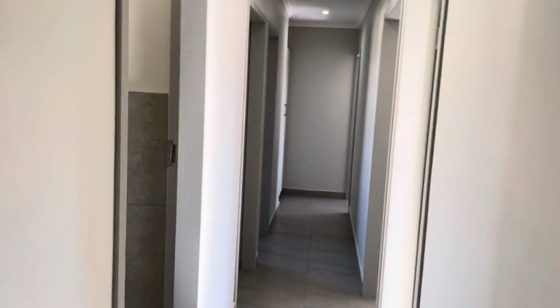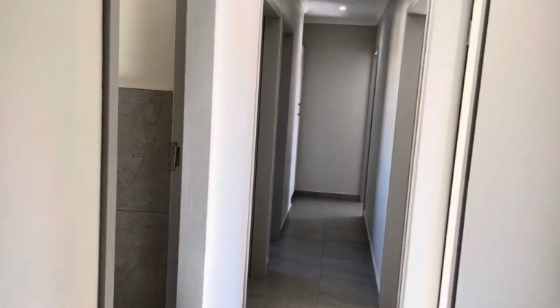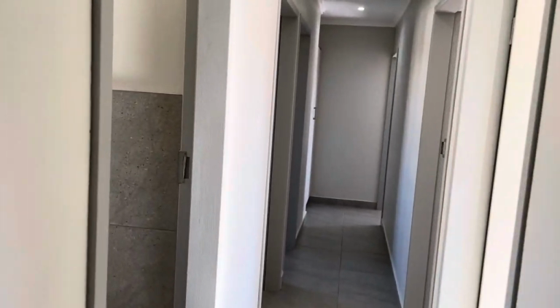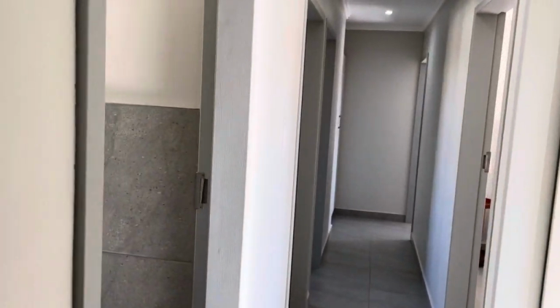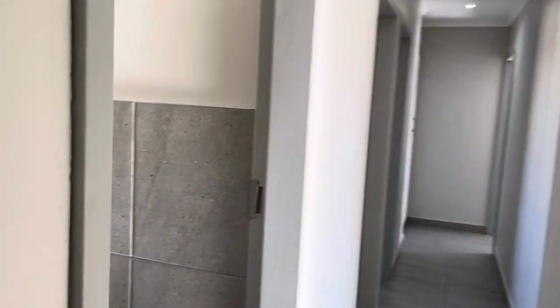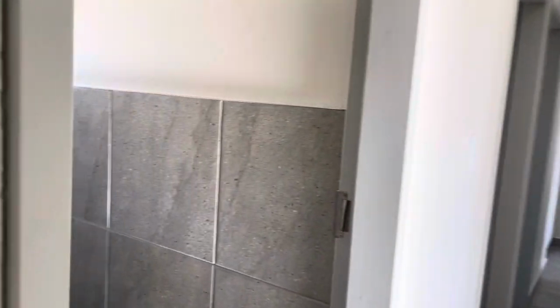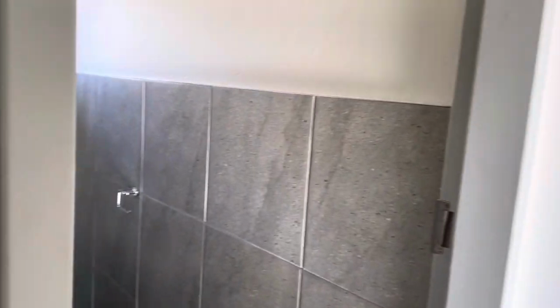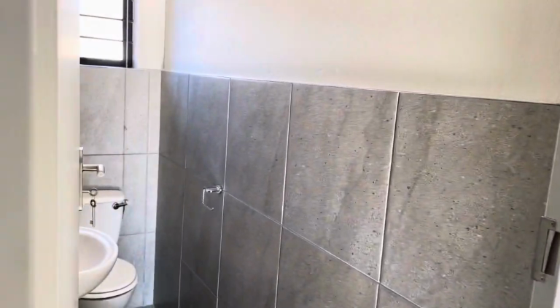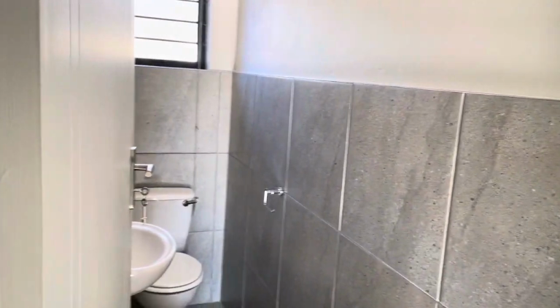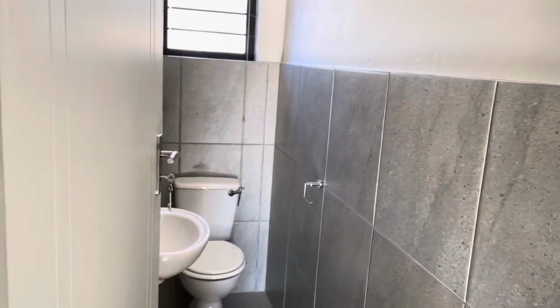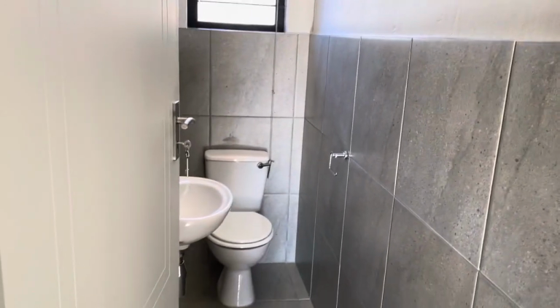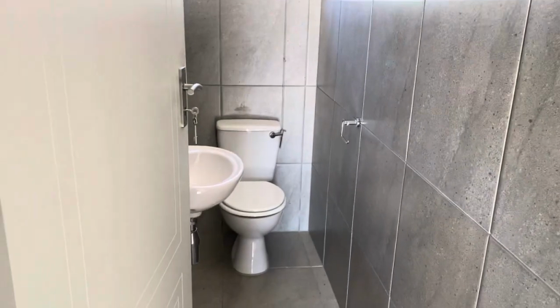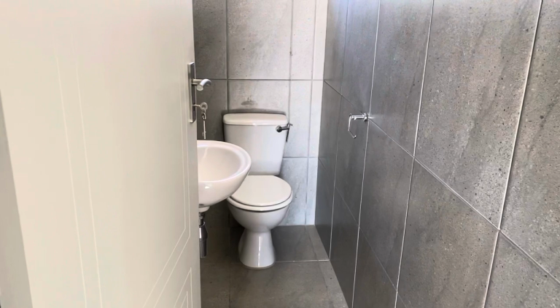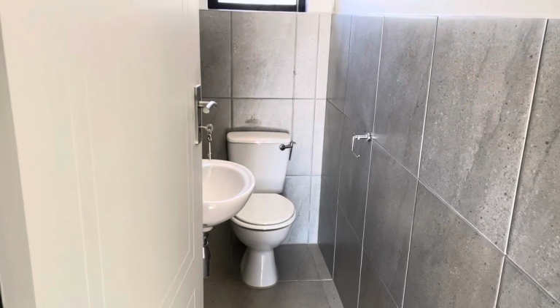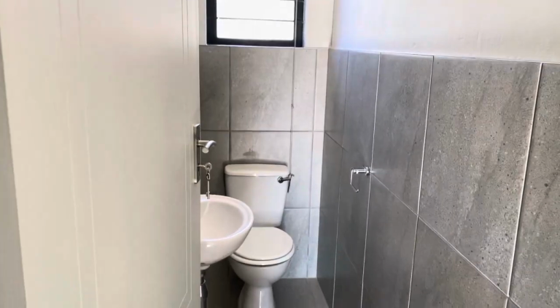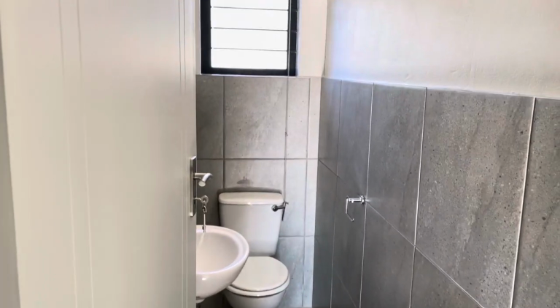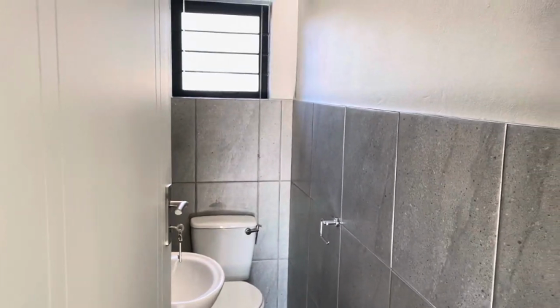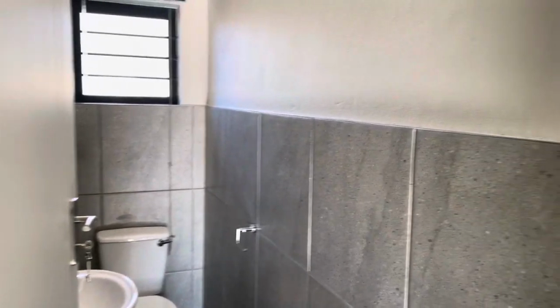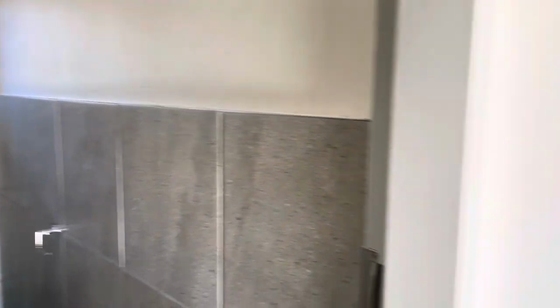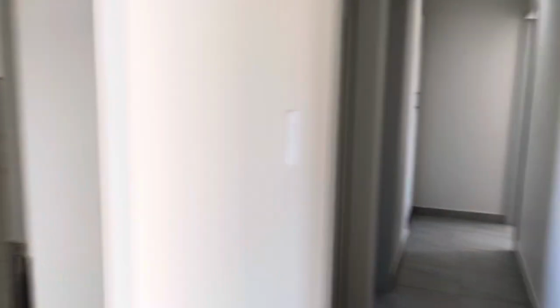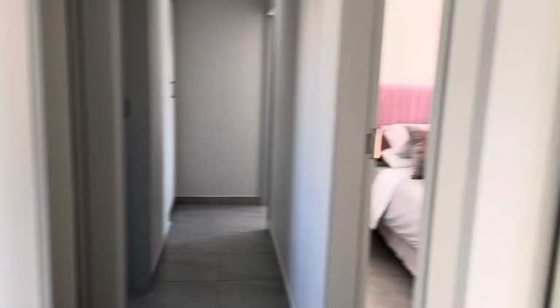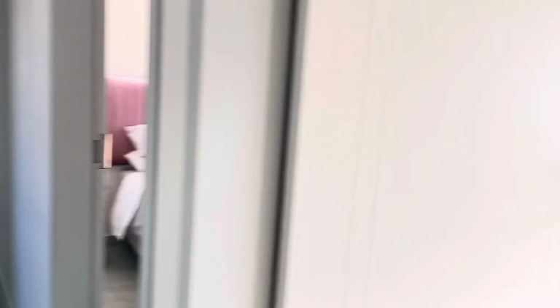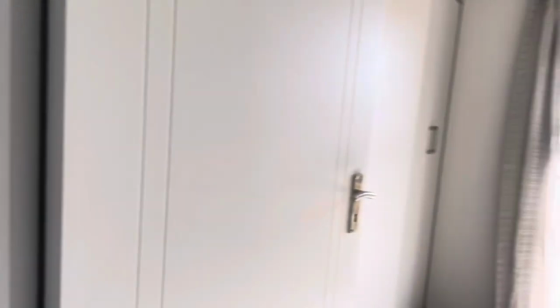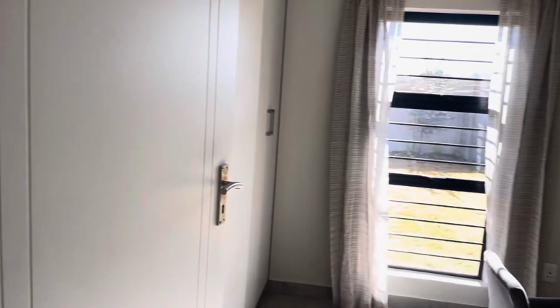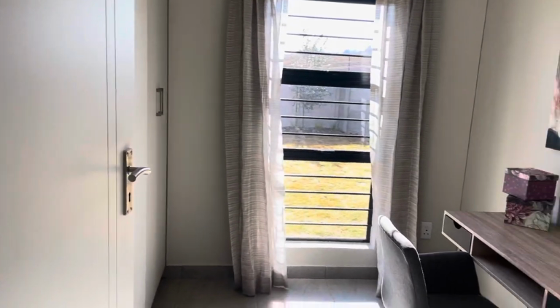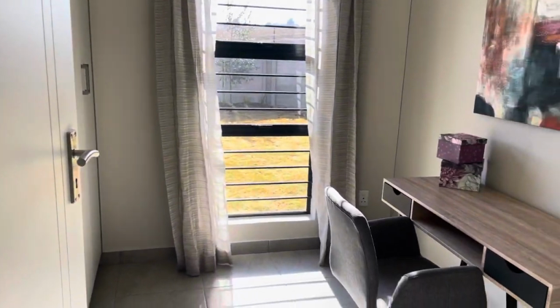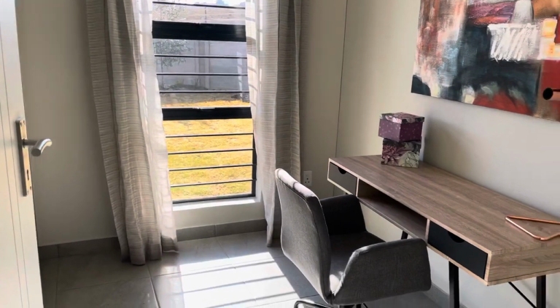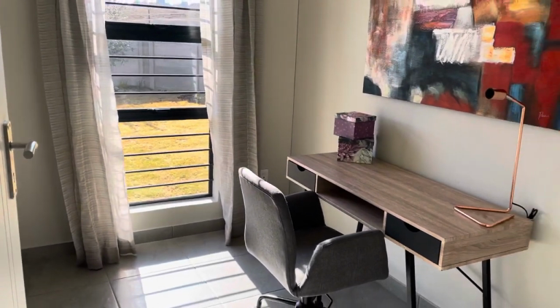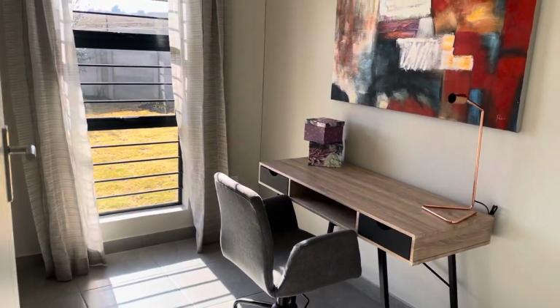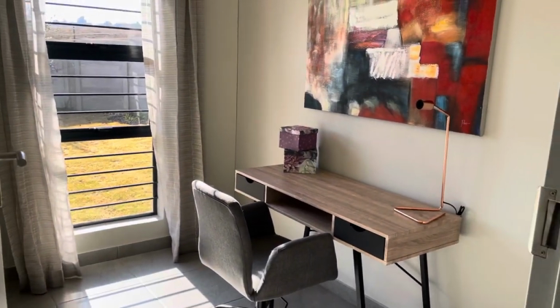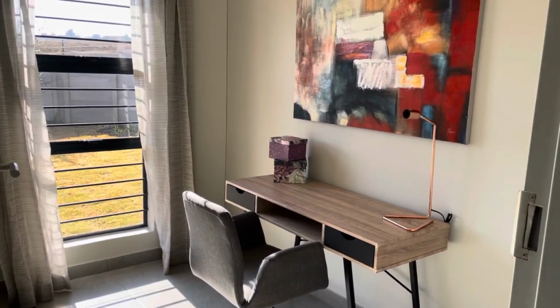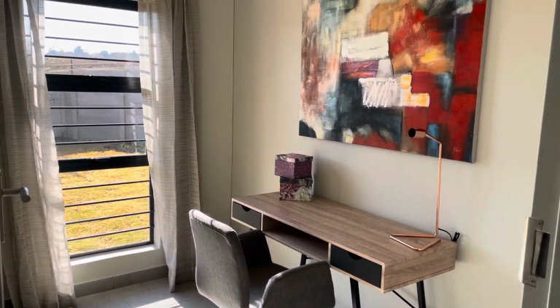More over to your left you have your guest bathroom, and to the right you have our fourth bedroom, which we have styled as an office to show you what you can do with the space.